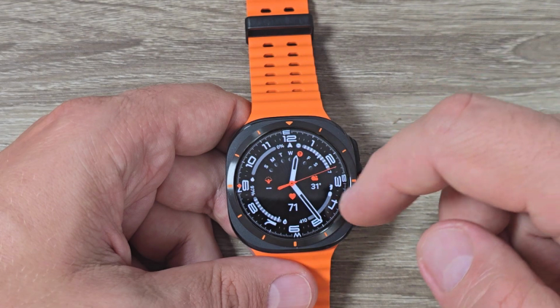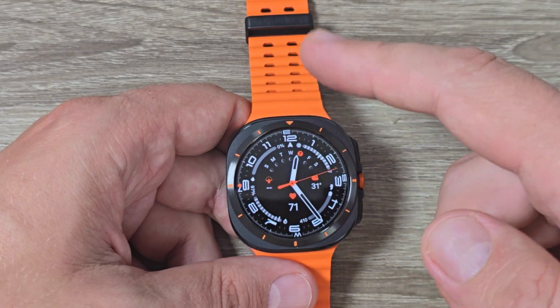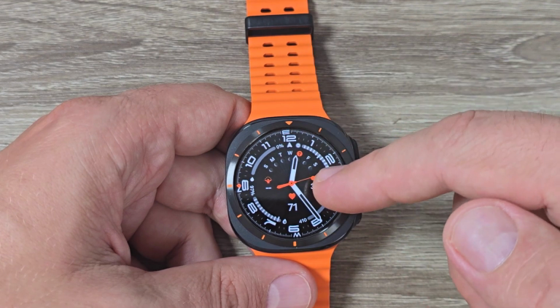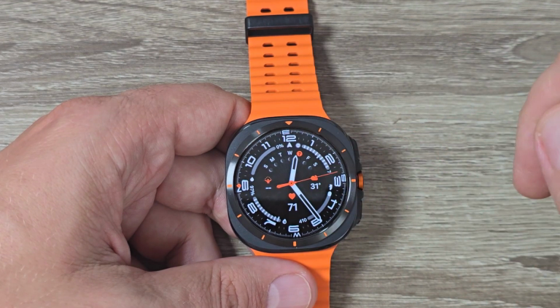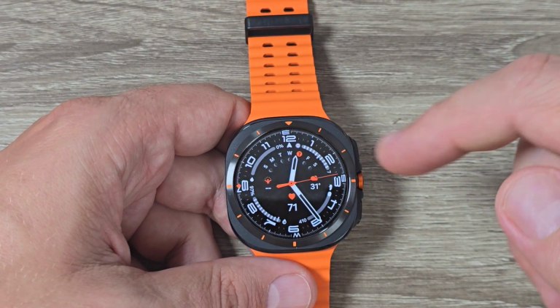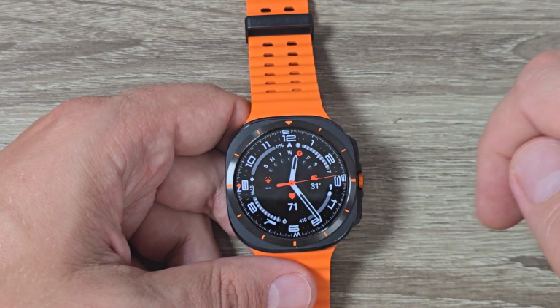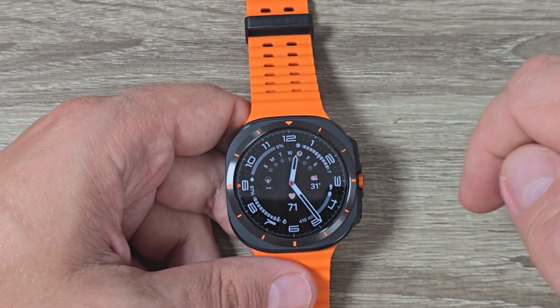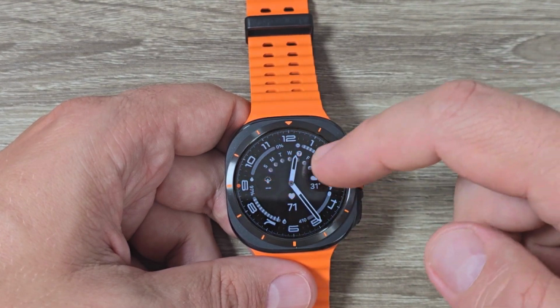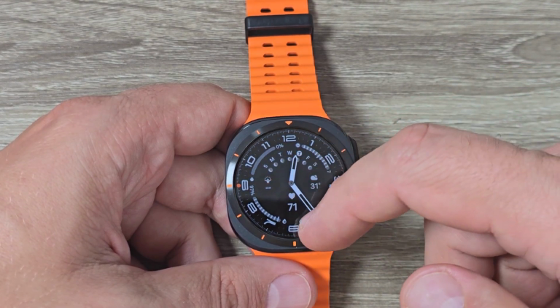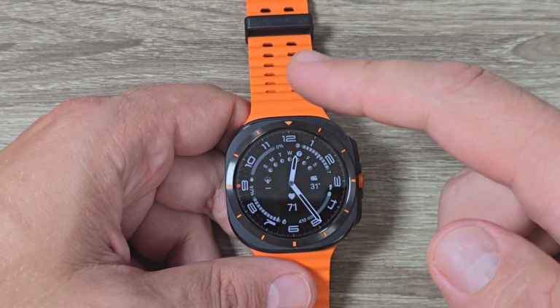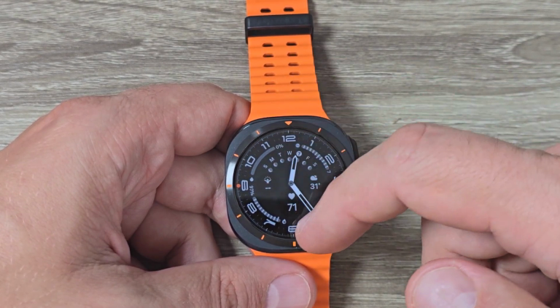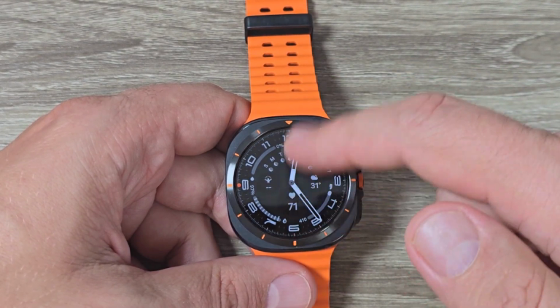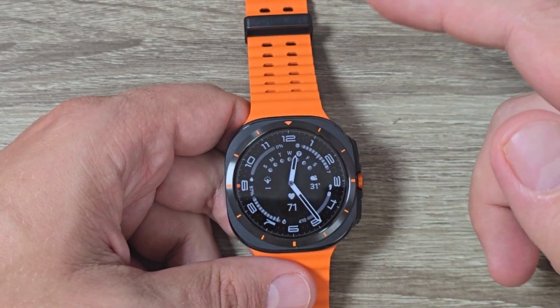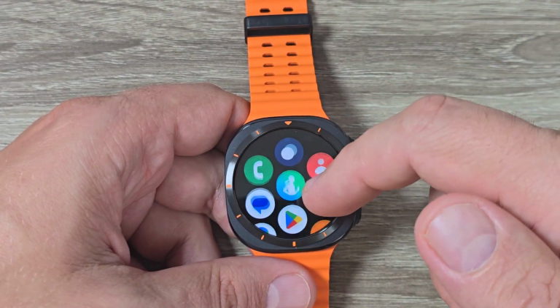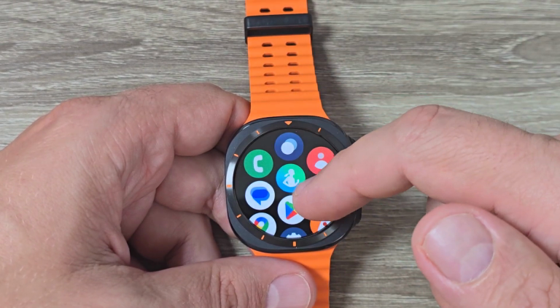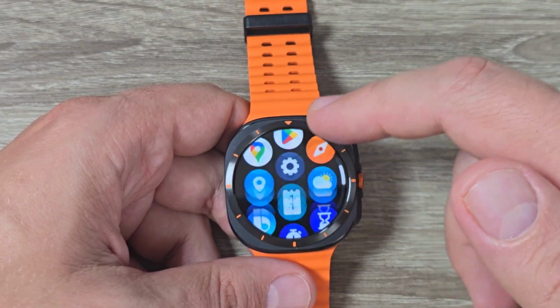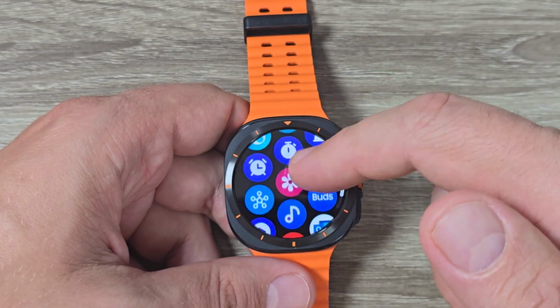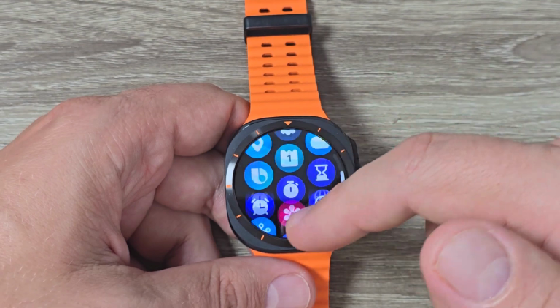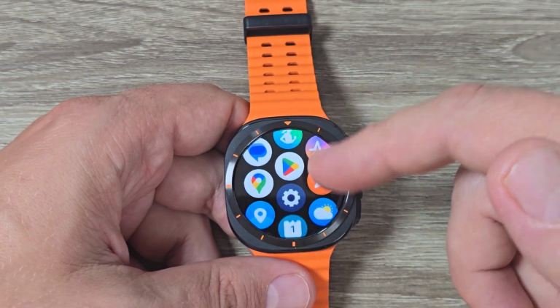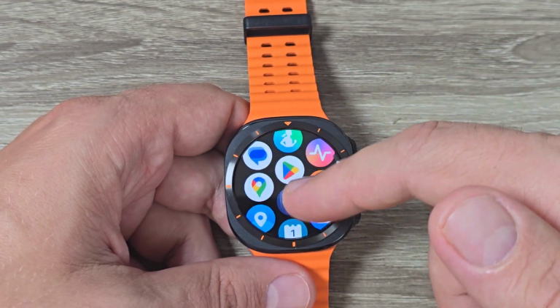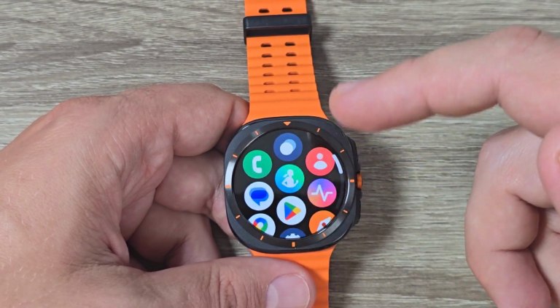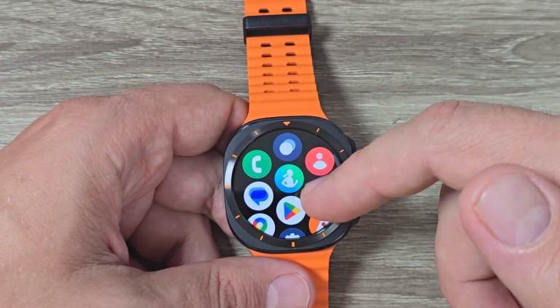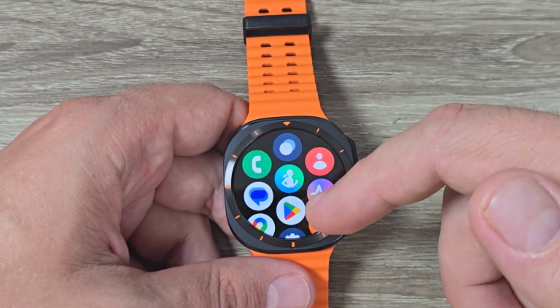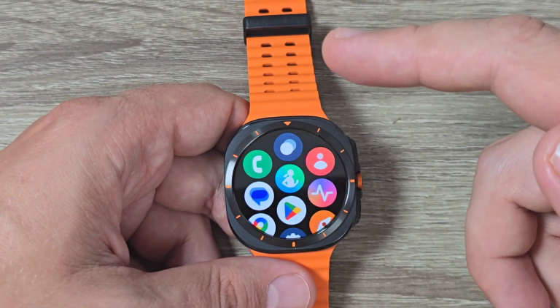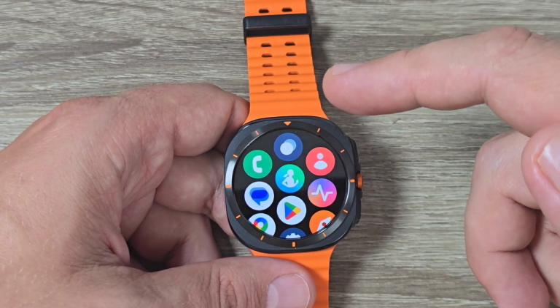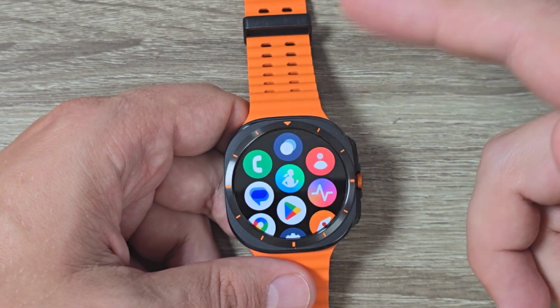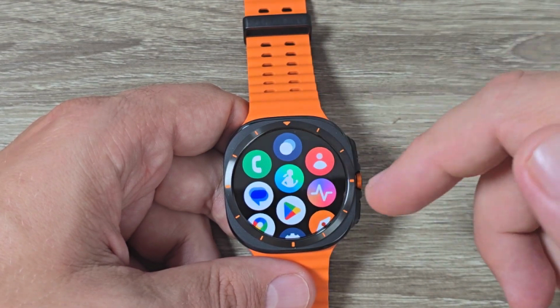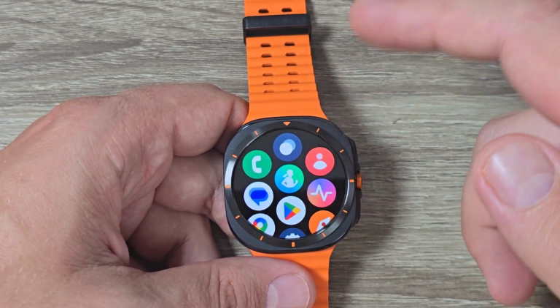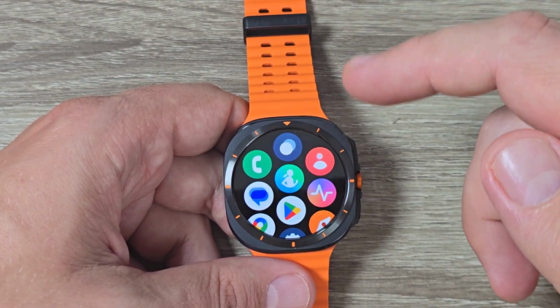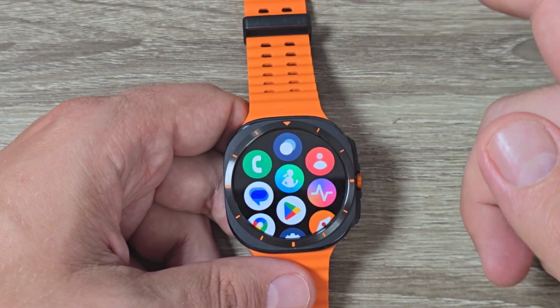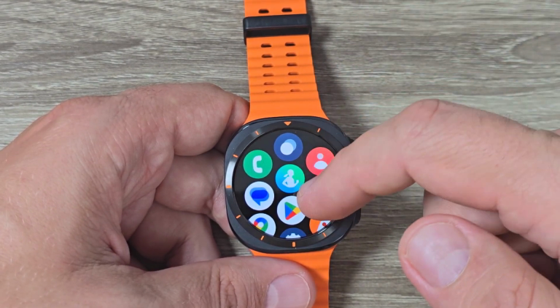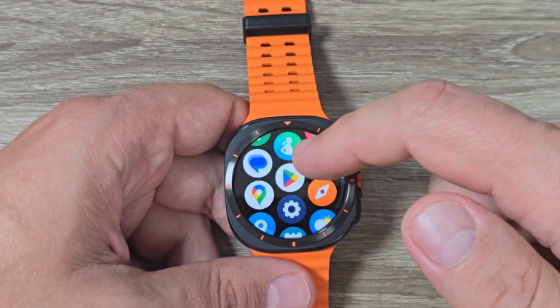Here is my watch, Galaxy Watch 7 Ultra, and unfortunately we don't have Google Browser on this watch, but you can use it with a little trick.